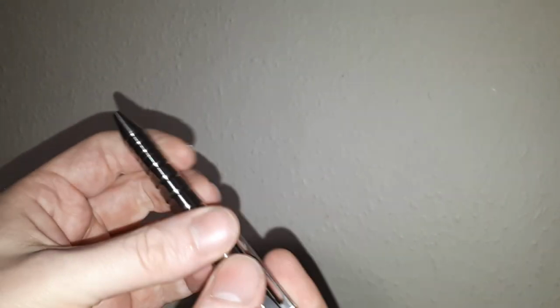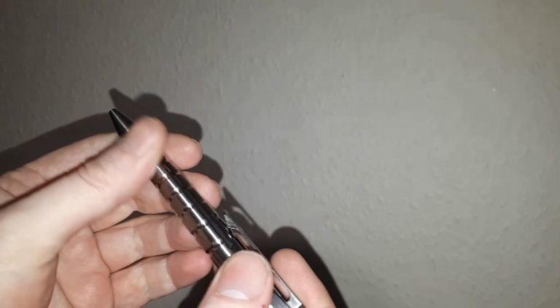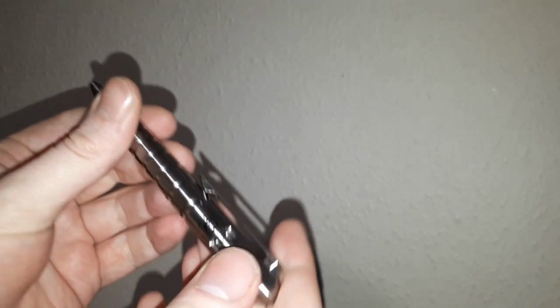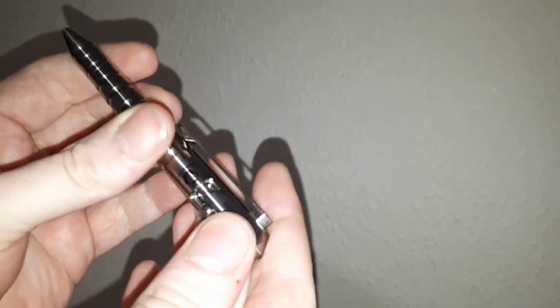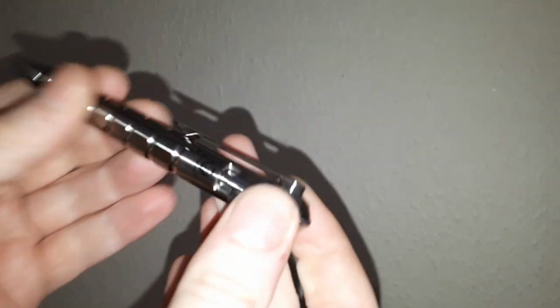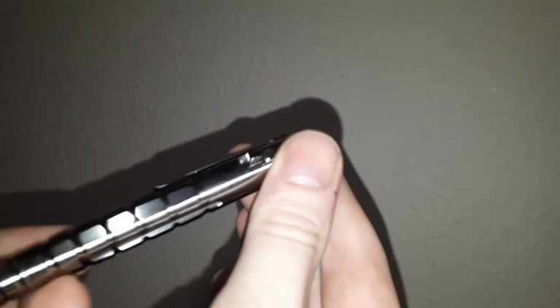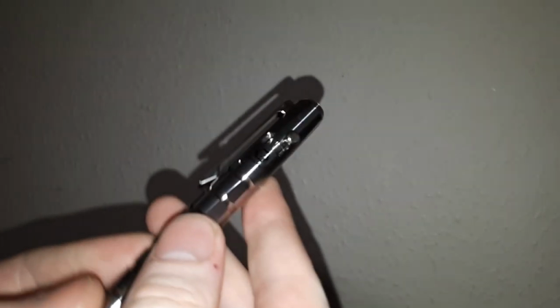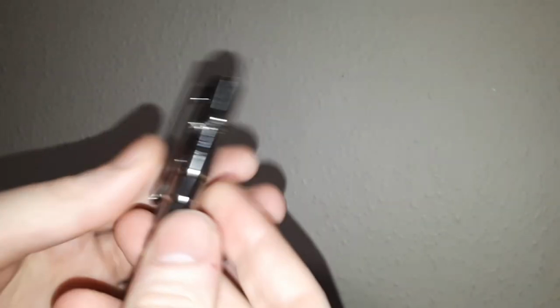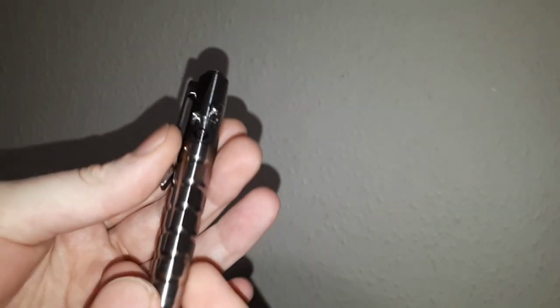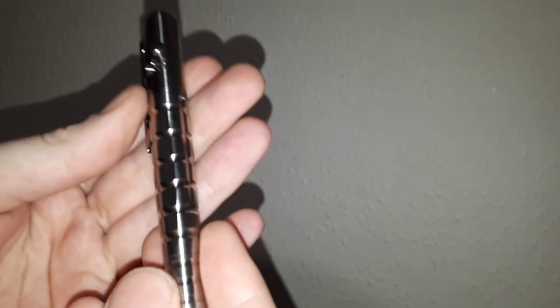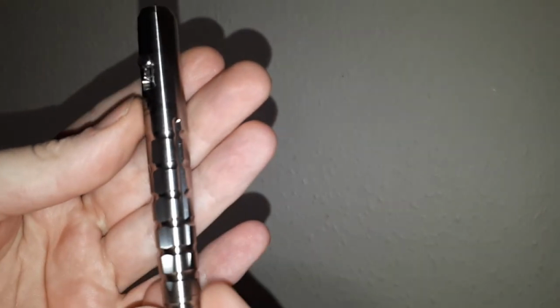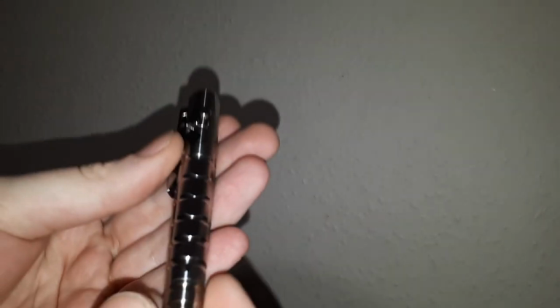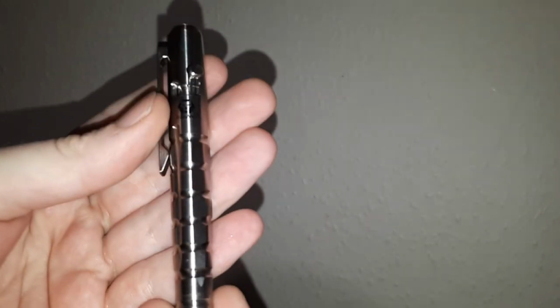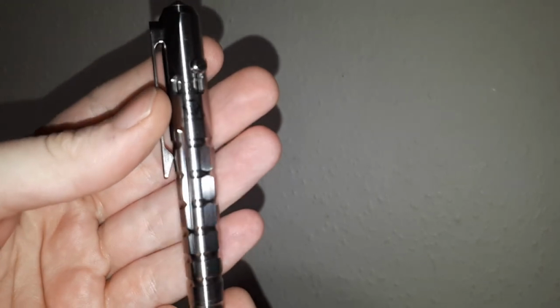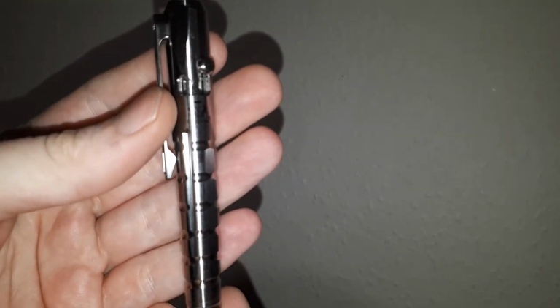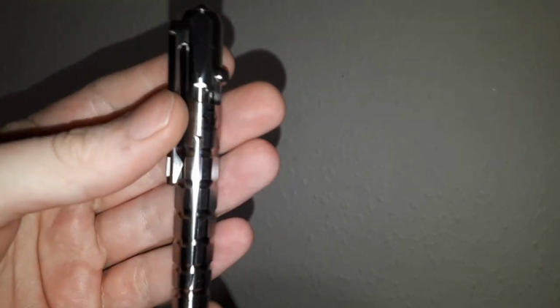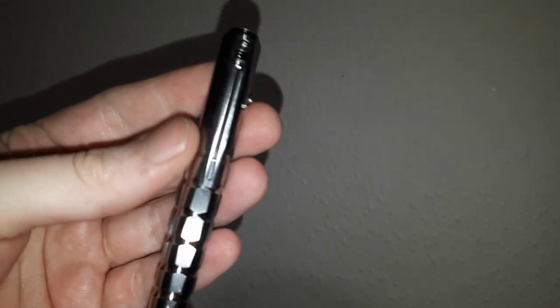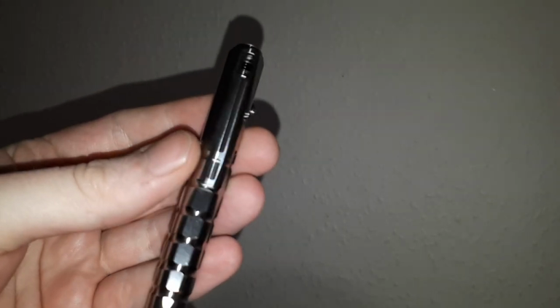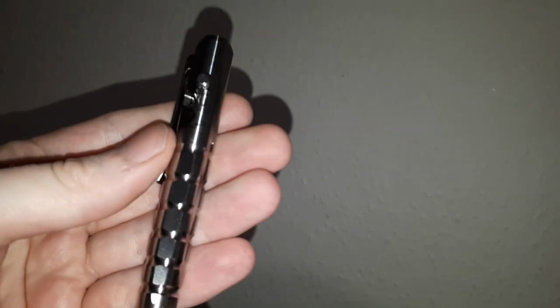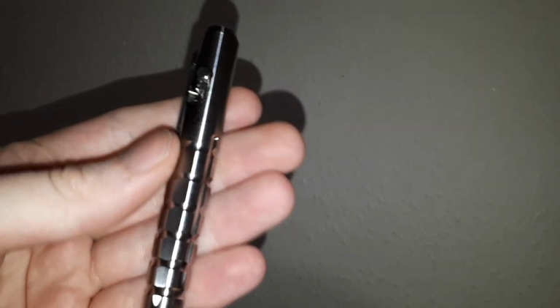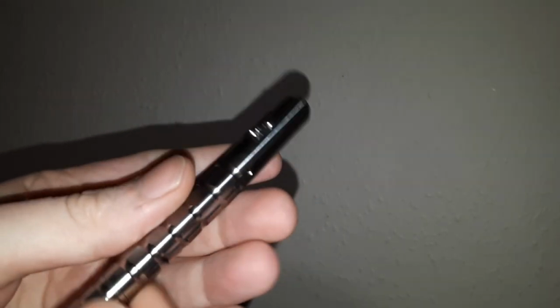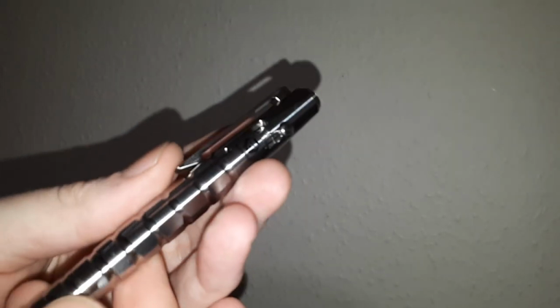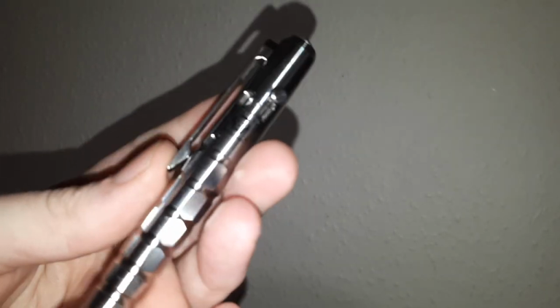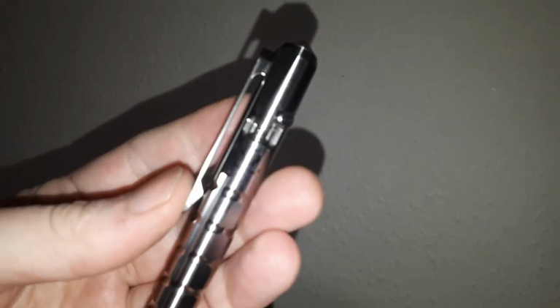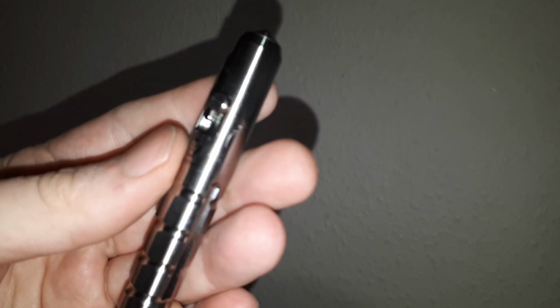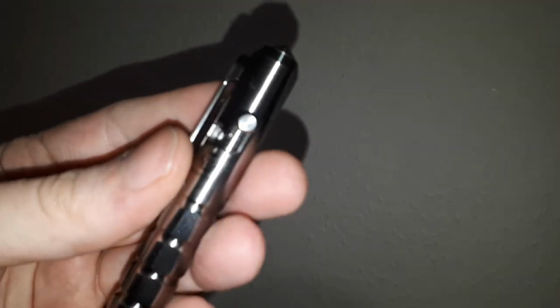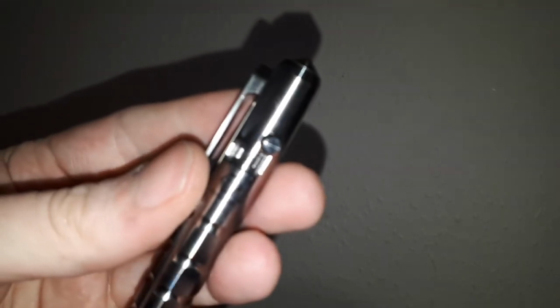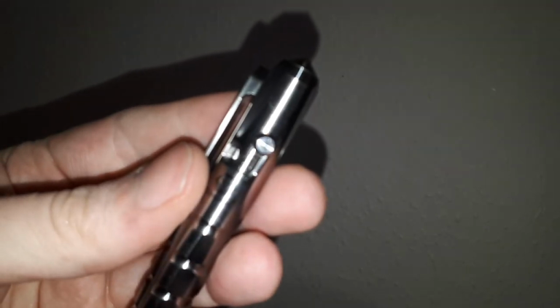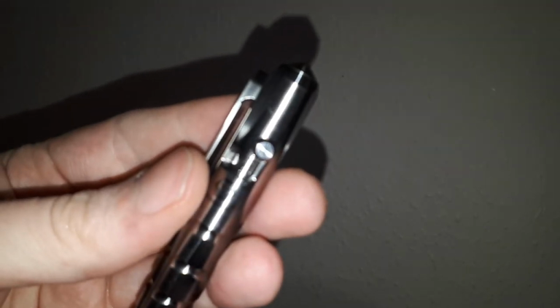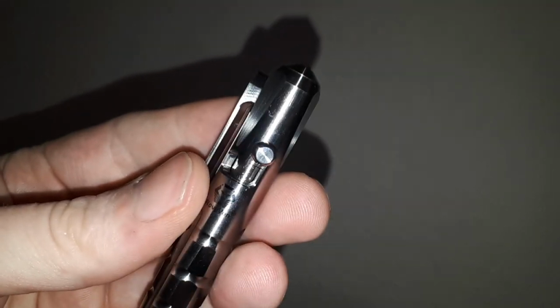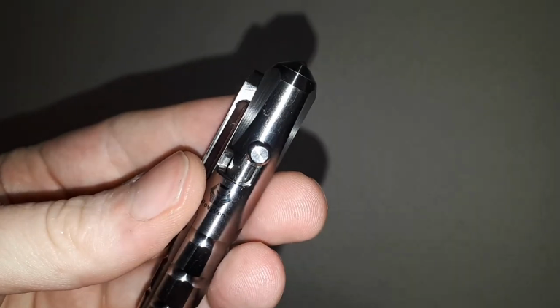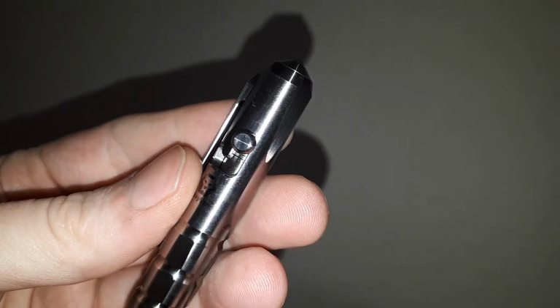They do different colors — they do a sand one, they do a black one, and this is the natural titanium one. I'm going to possibly try and get the black one. I may do that, and if I do I shall surely show you a video.